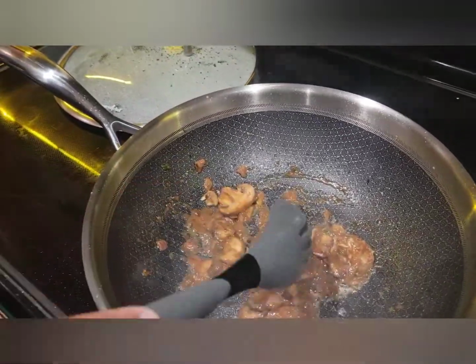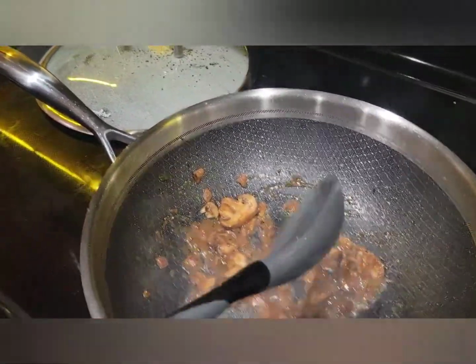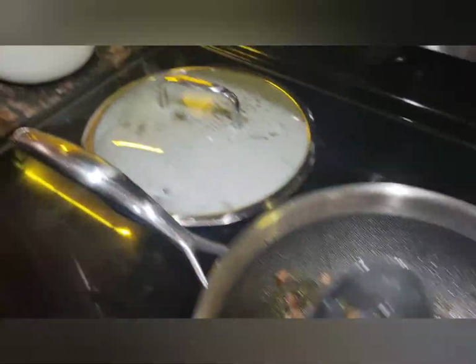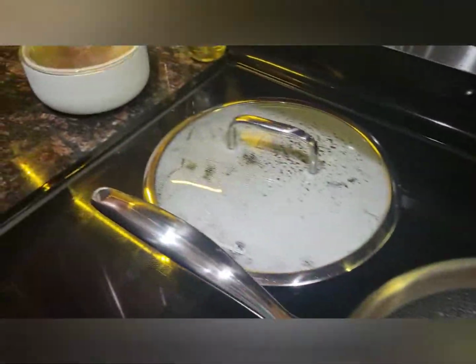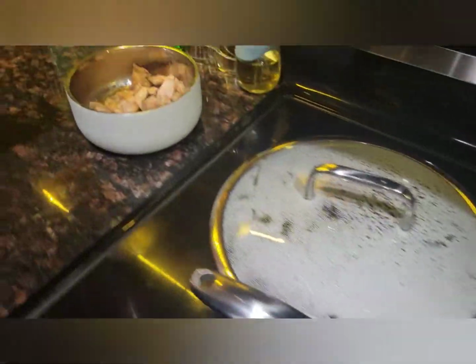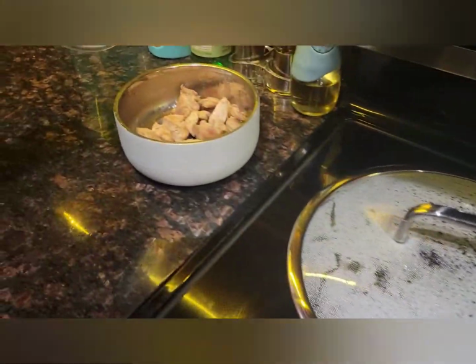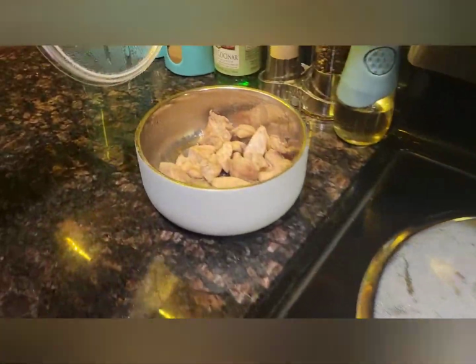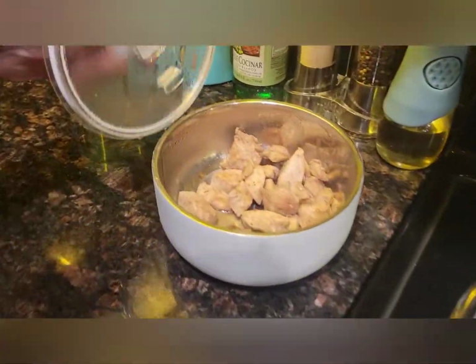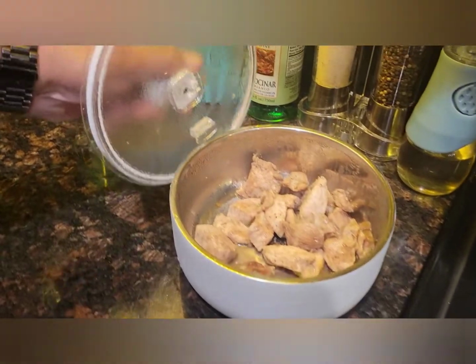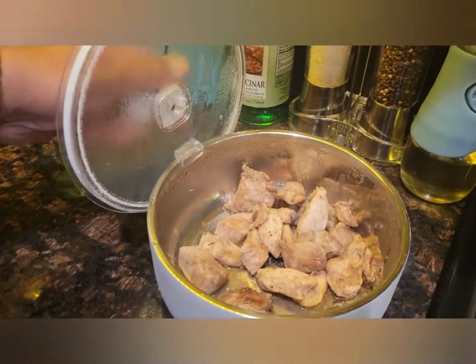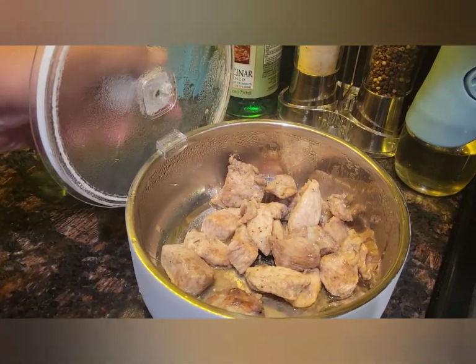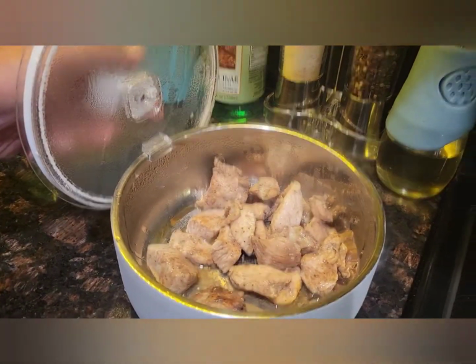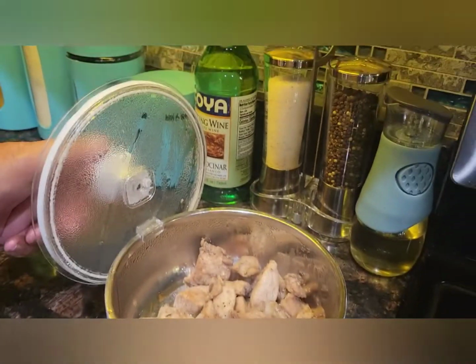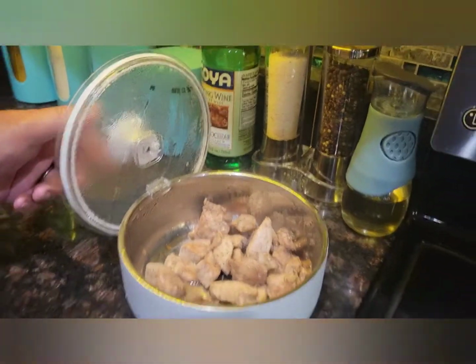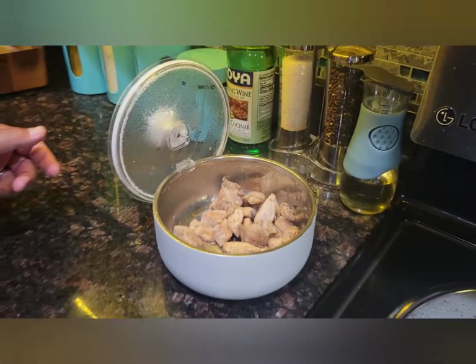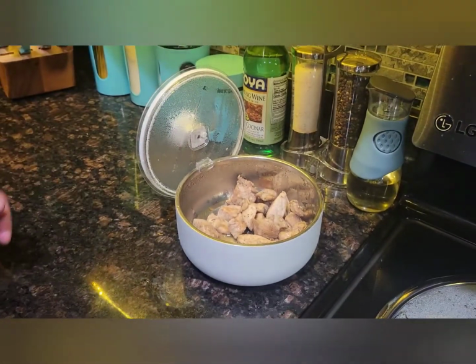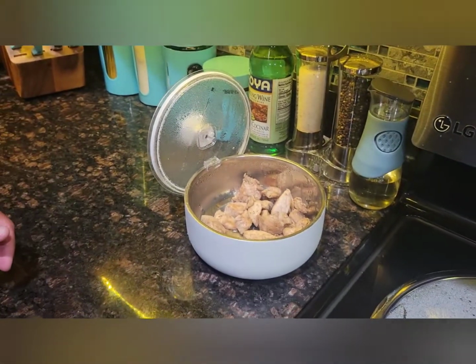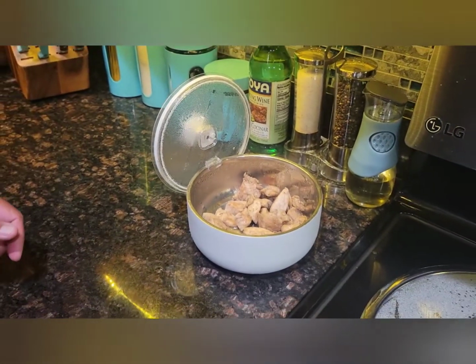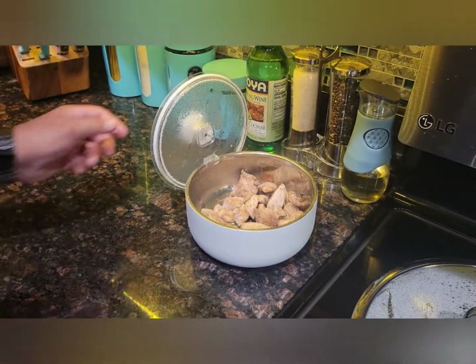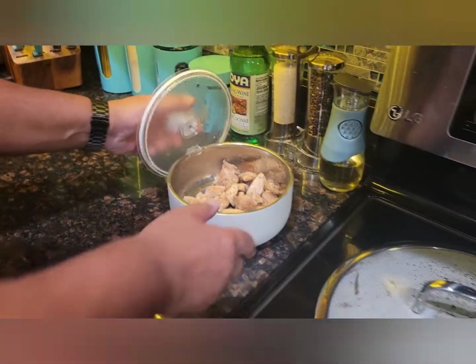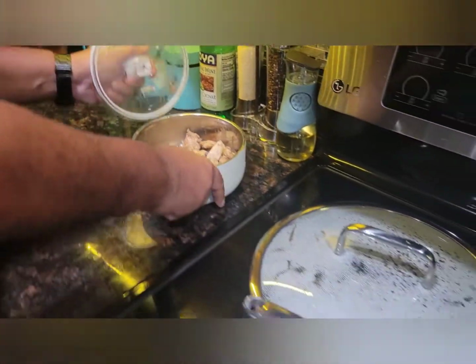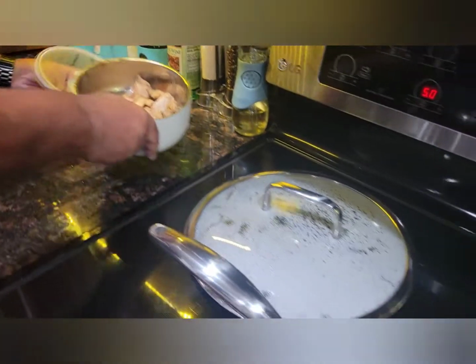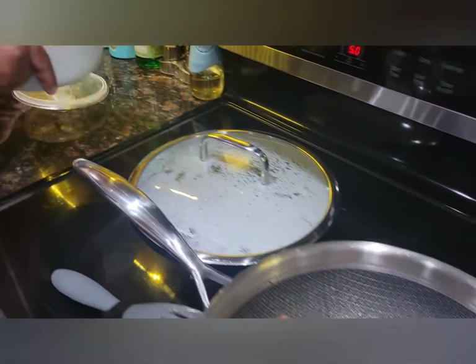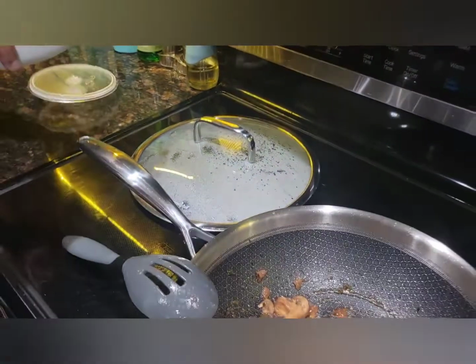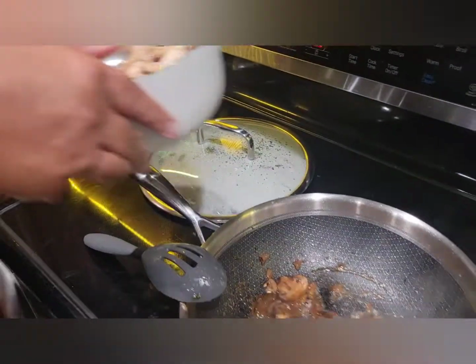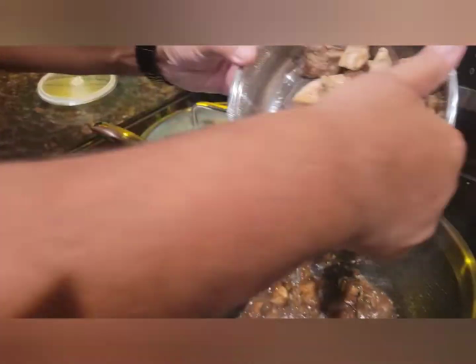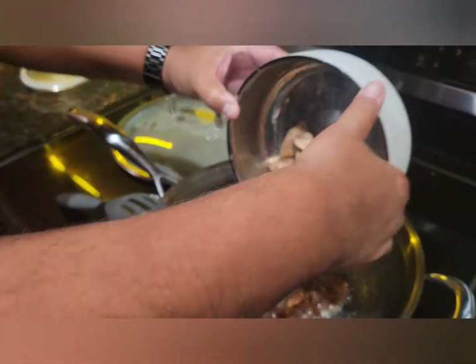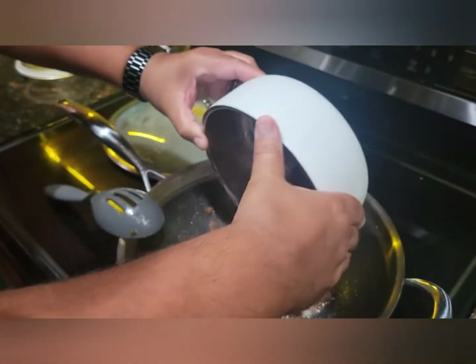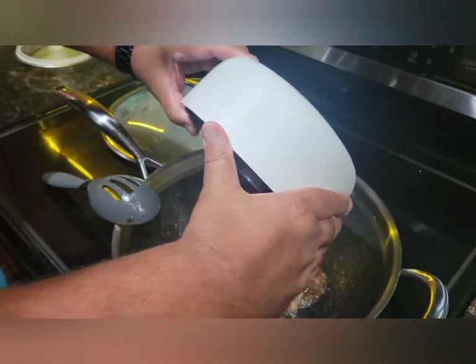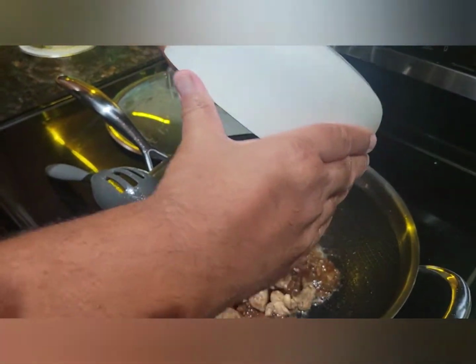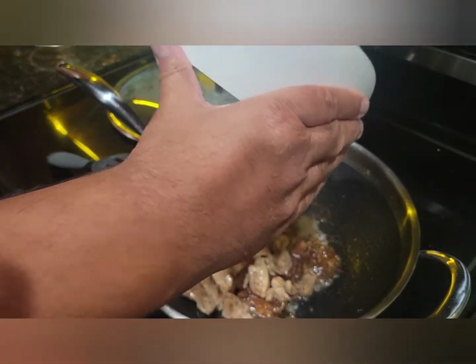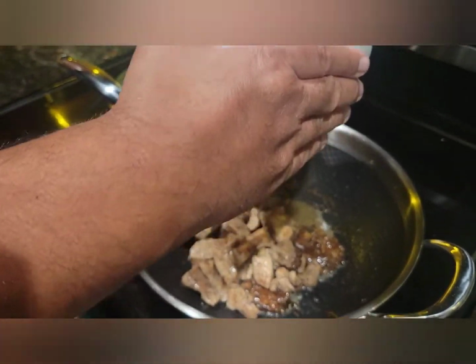Let me show you how that chicken is still steaming — it's still hot! Love that. That's the smallest of the three sizes of the insulated bowl; we use that all the time. It's great for breakfast too.